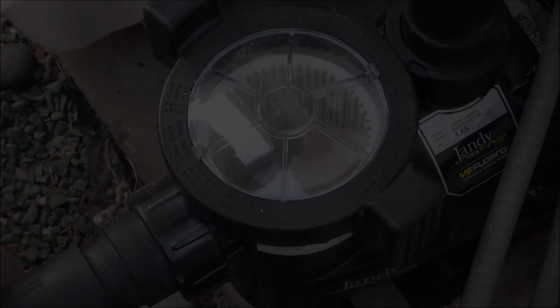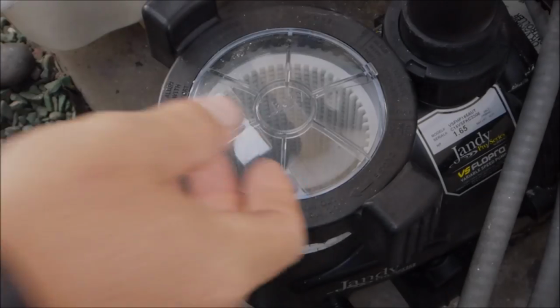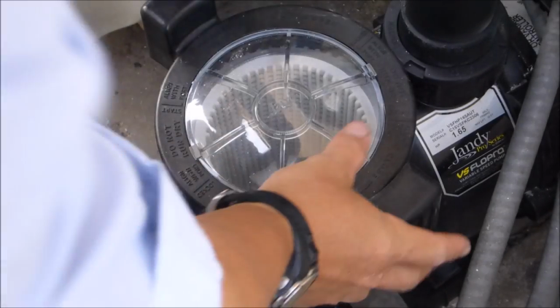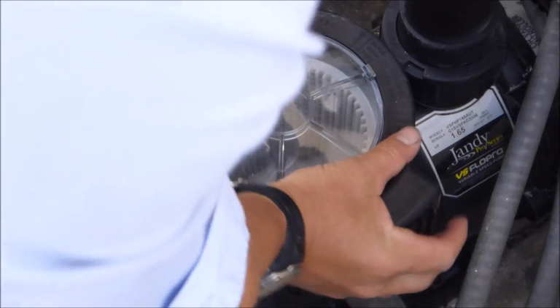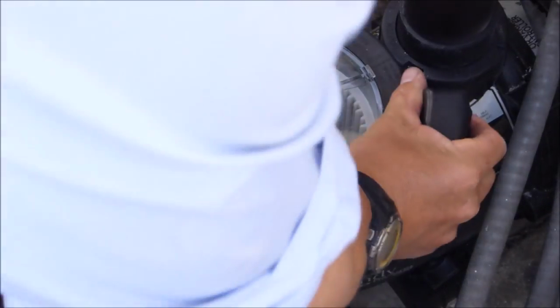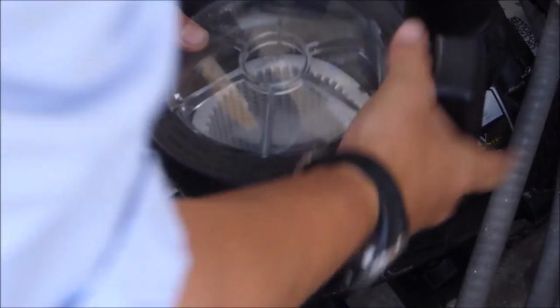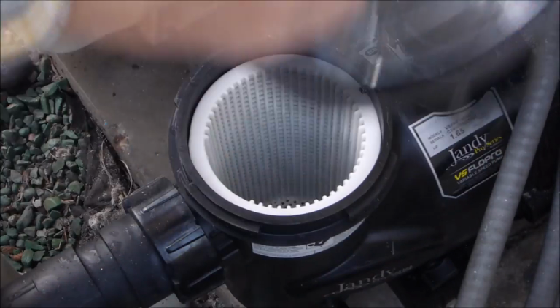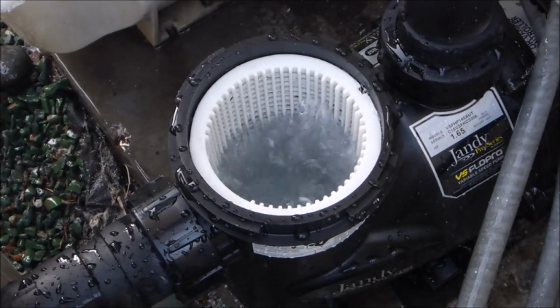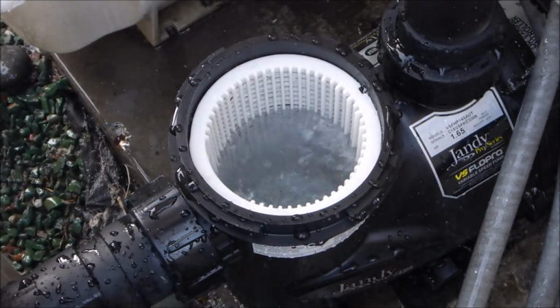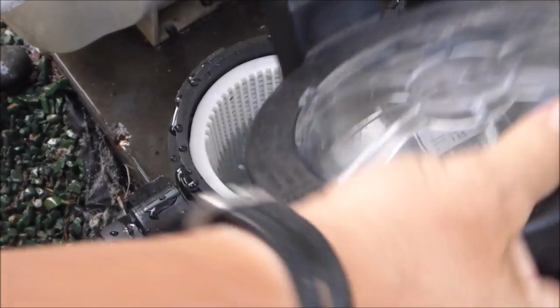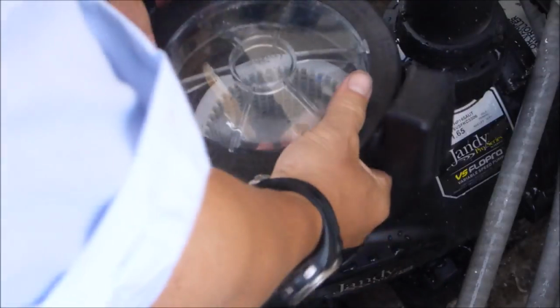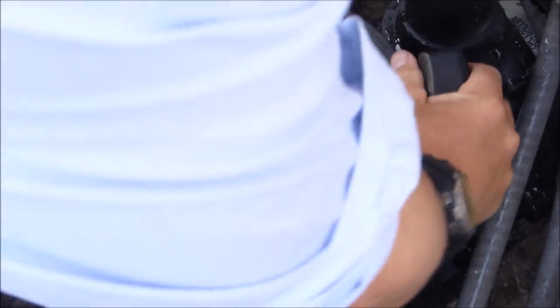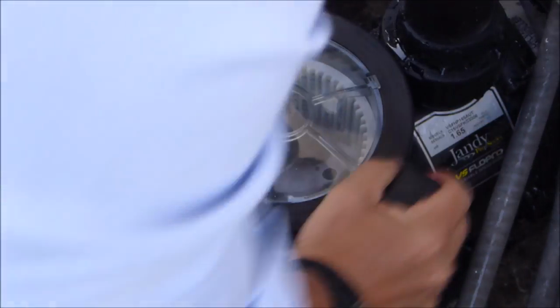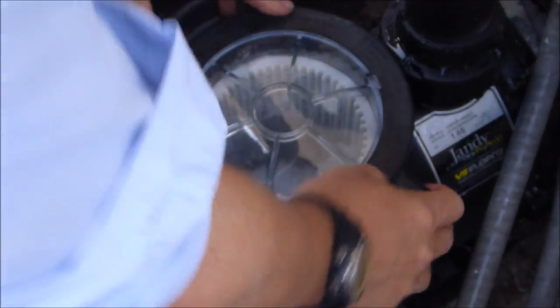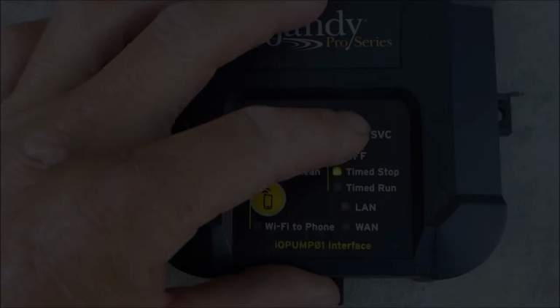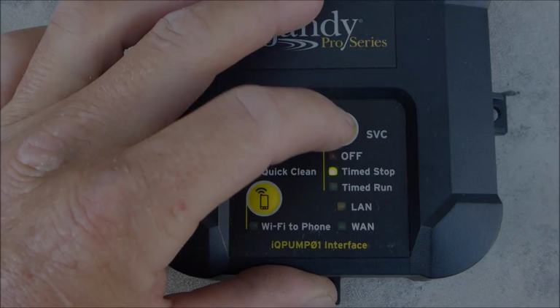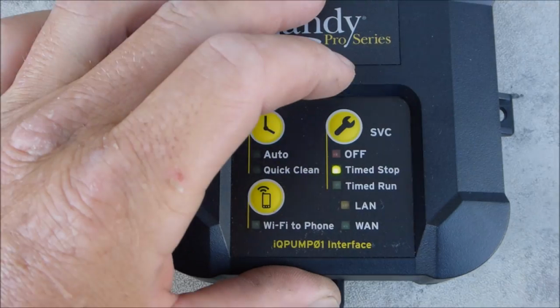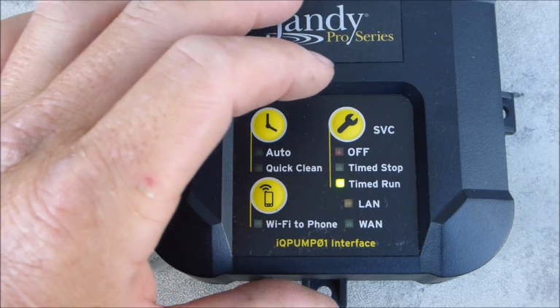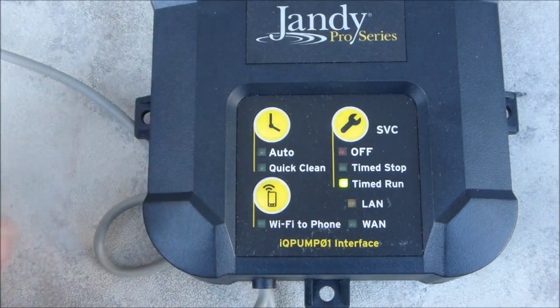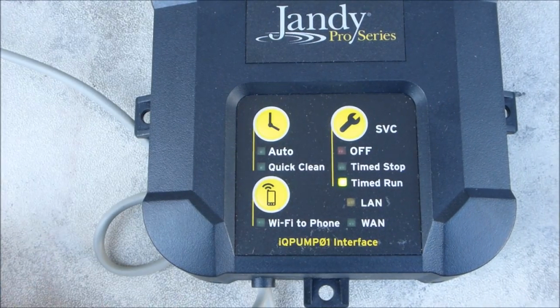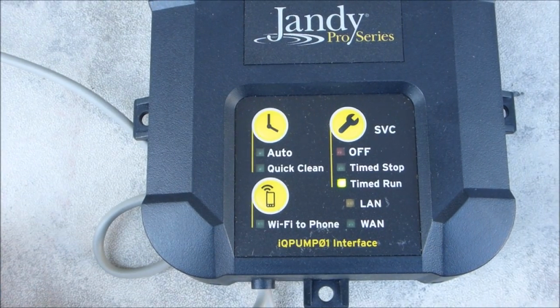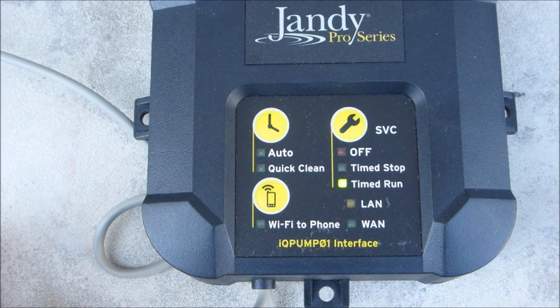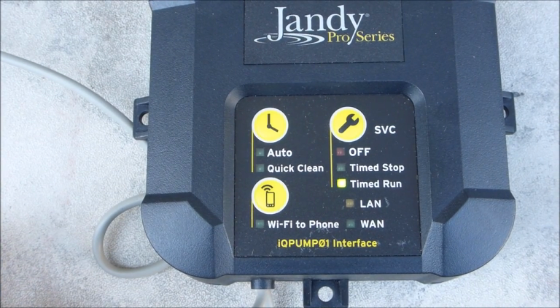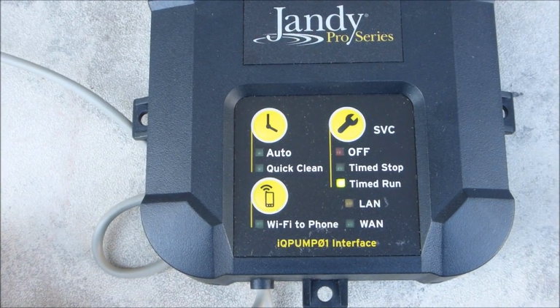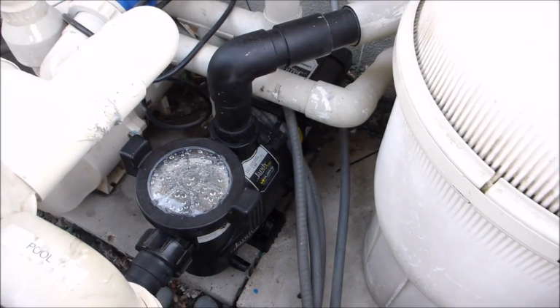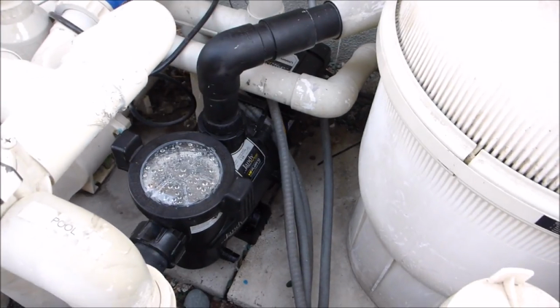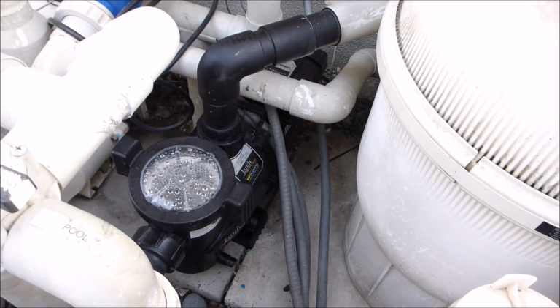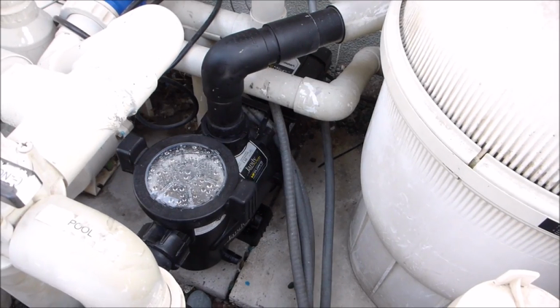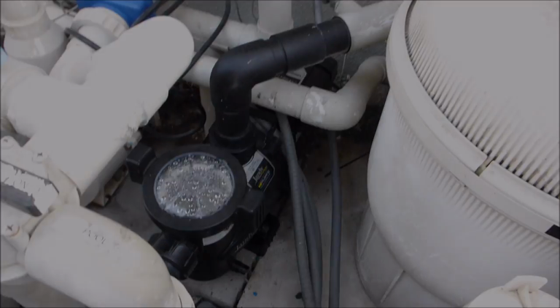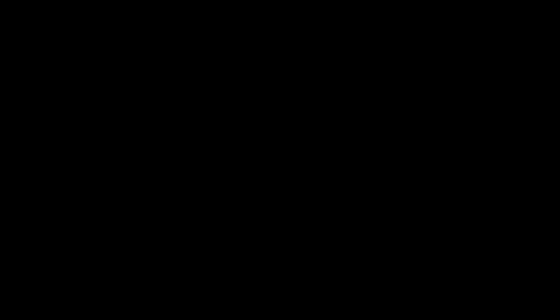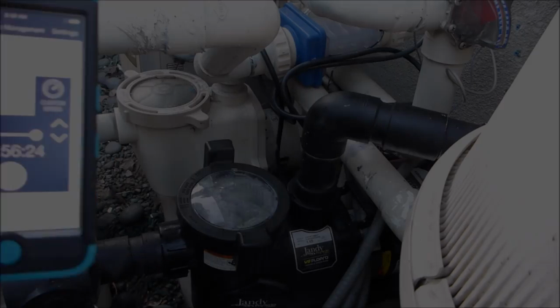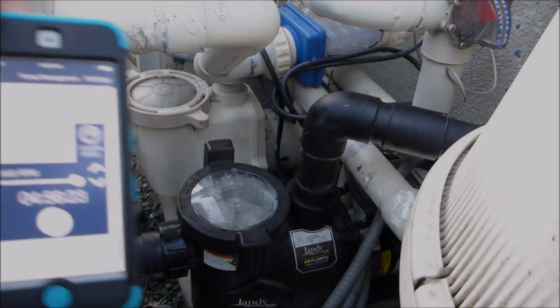Go ahead and remove the pump lid and fill it with water. Put the lid back on. The pump should turn on.